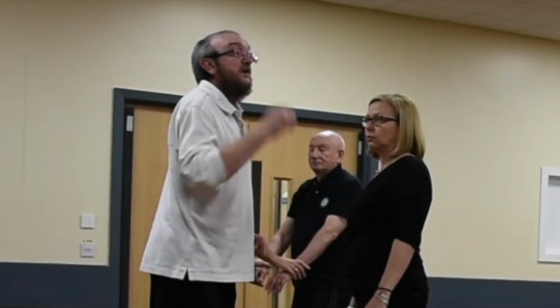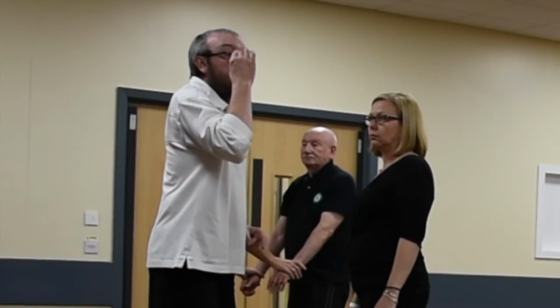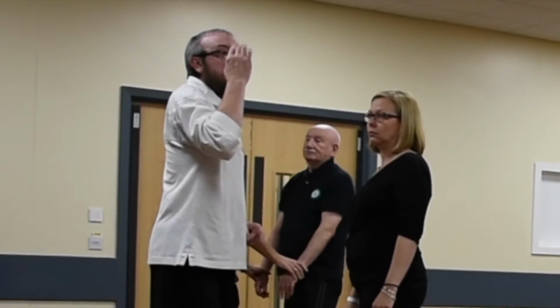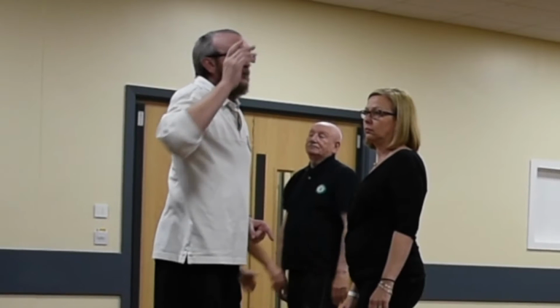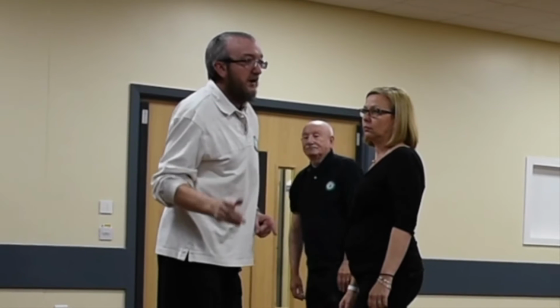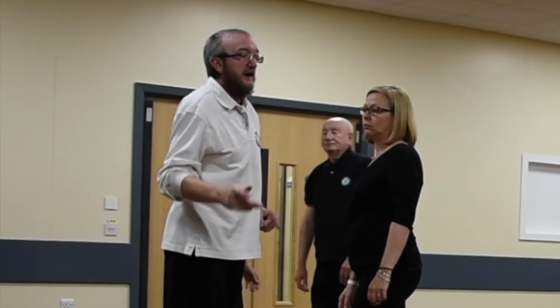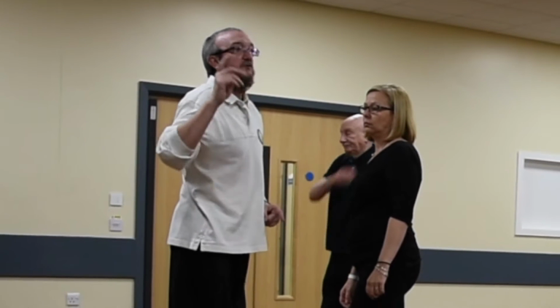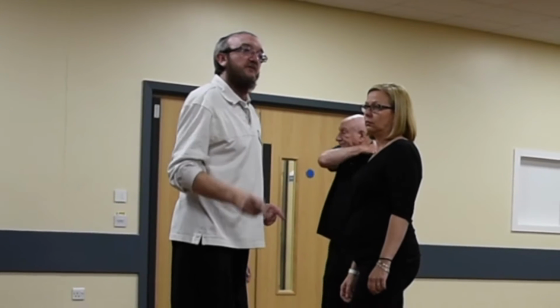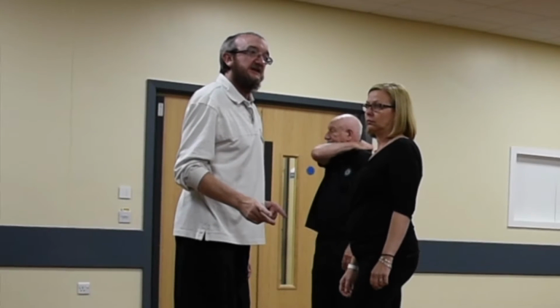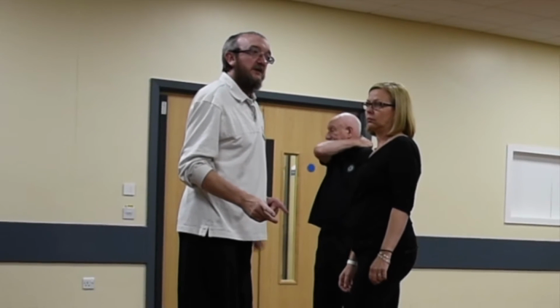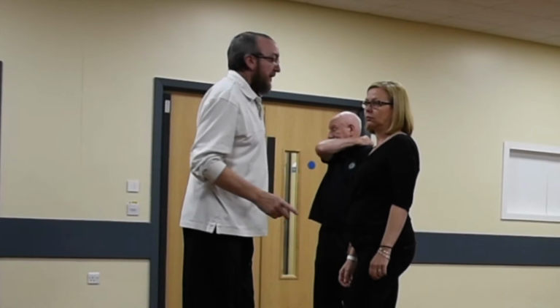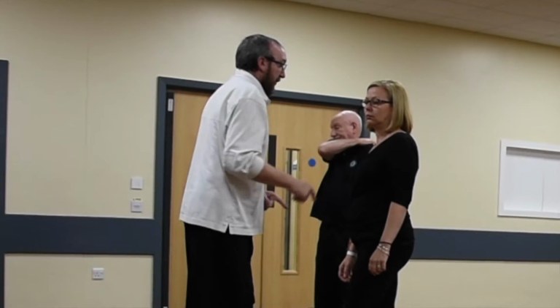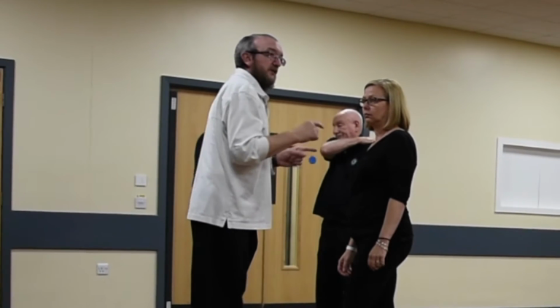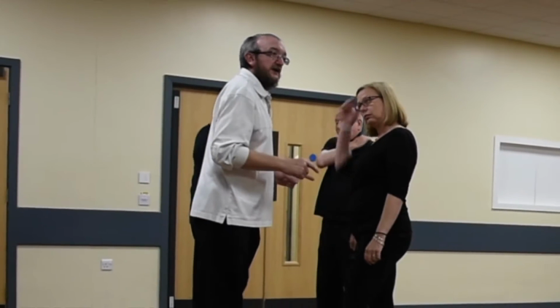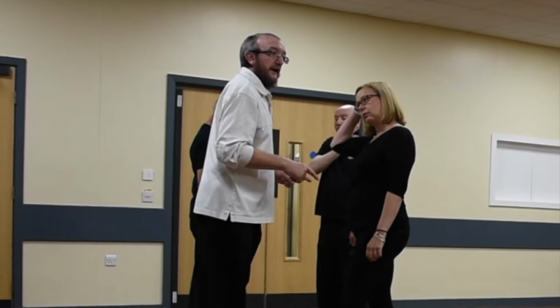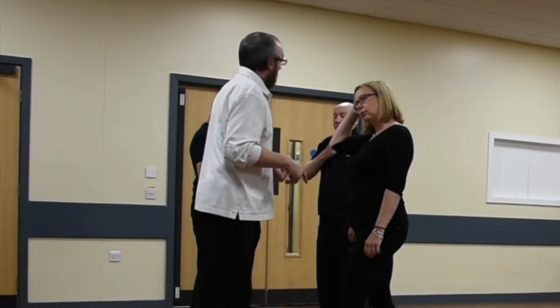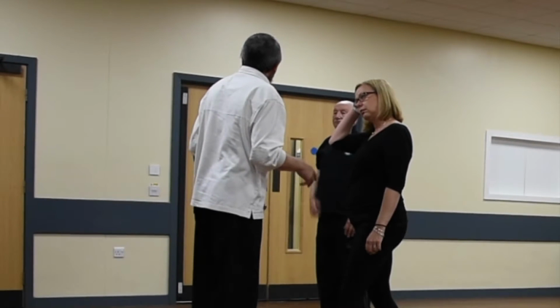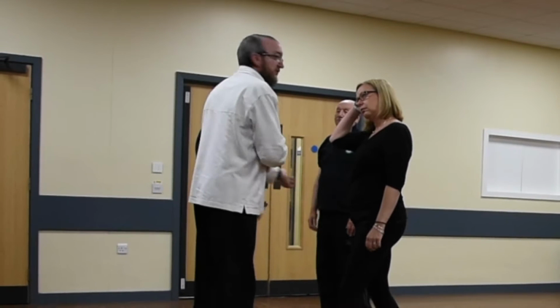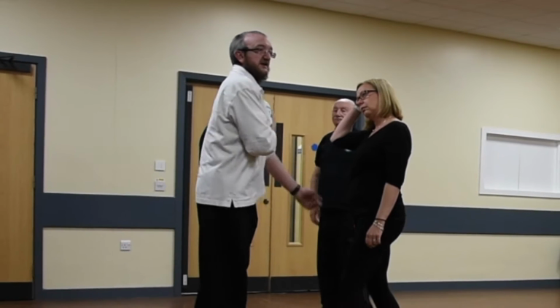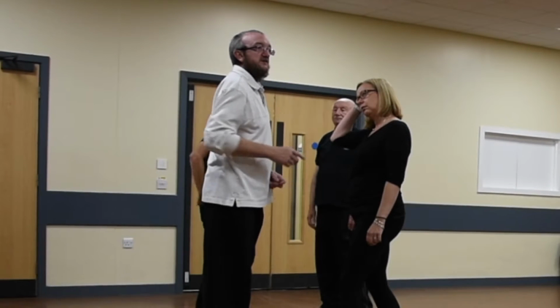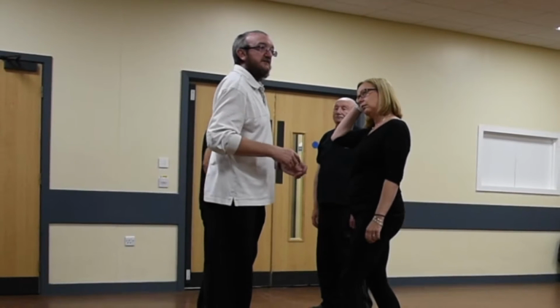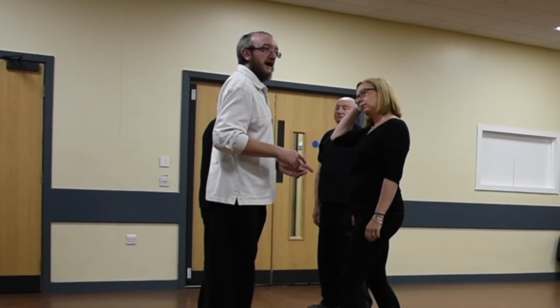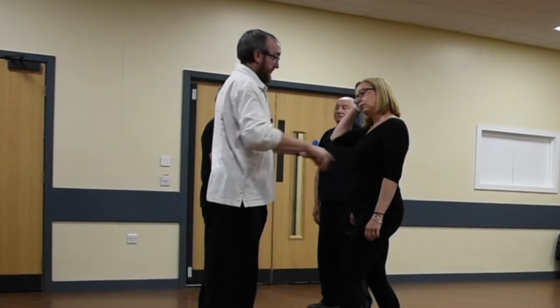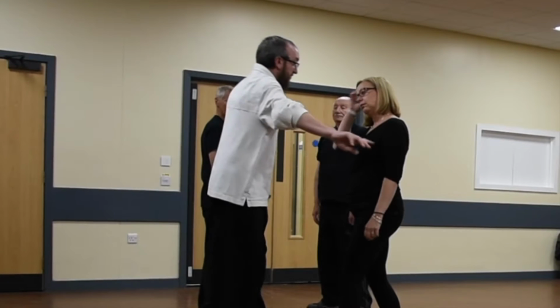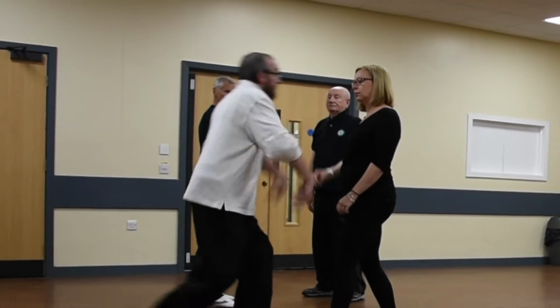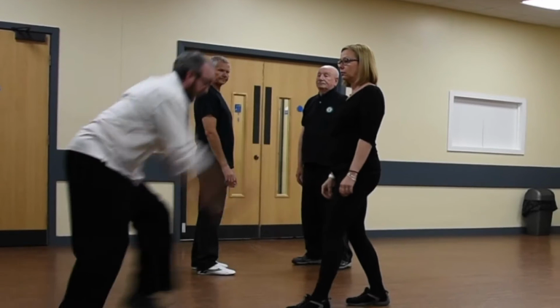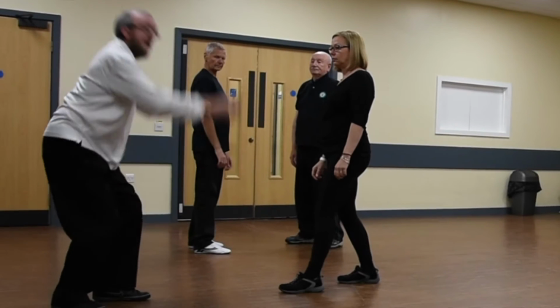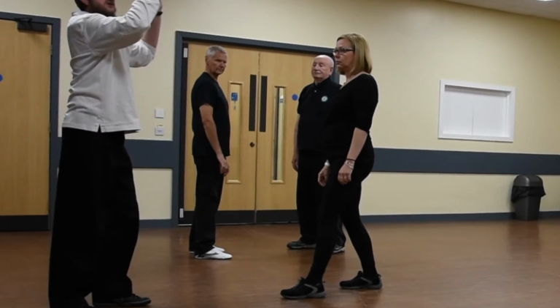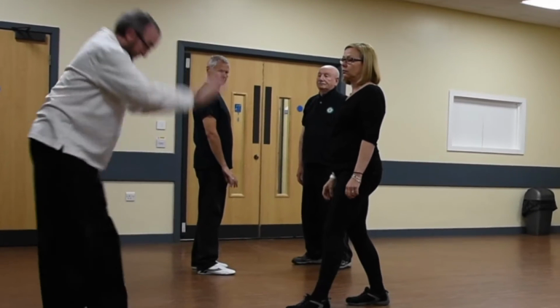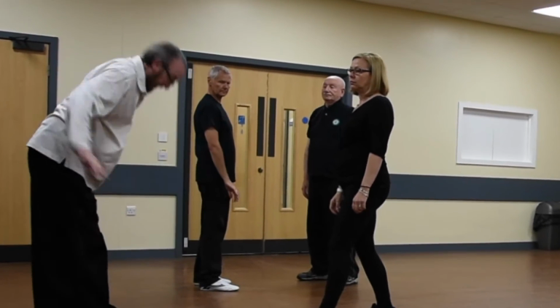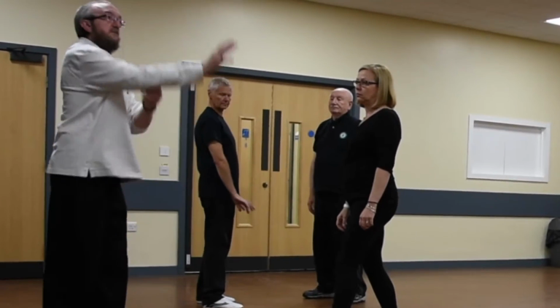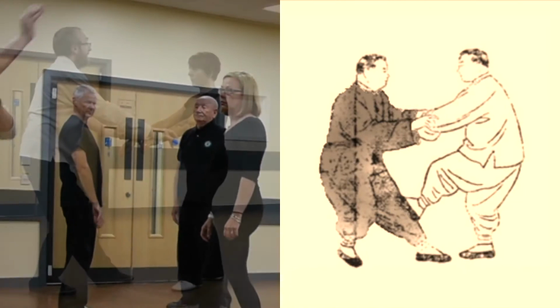We don't put it on, and we don't do the big step. But if you were really doing it, like we've talked about — the snake creeps down kind of movement — you'd pull it down and just slam somebody down.